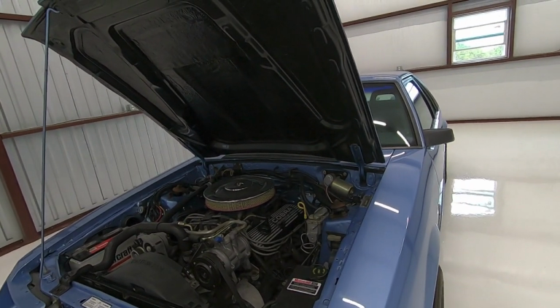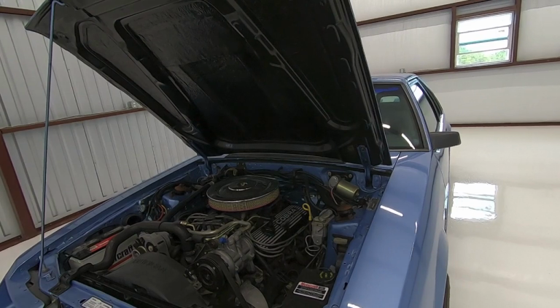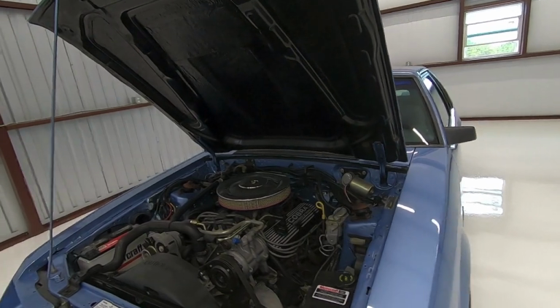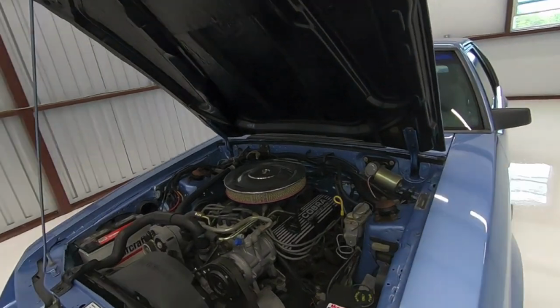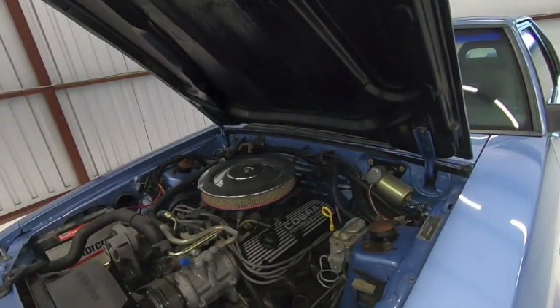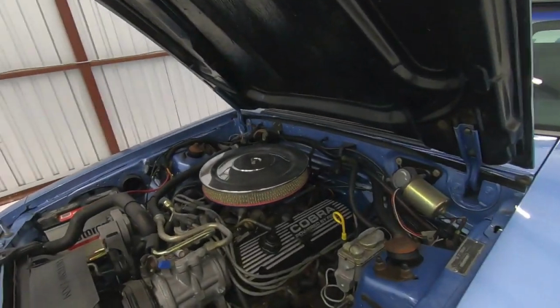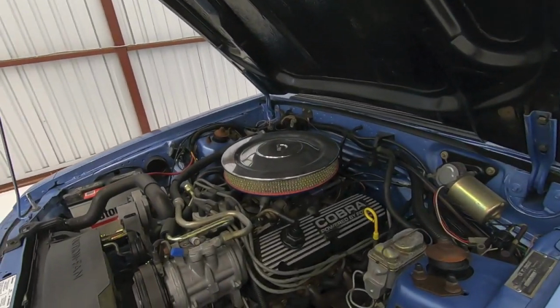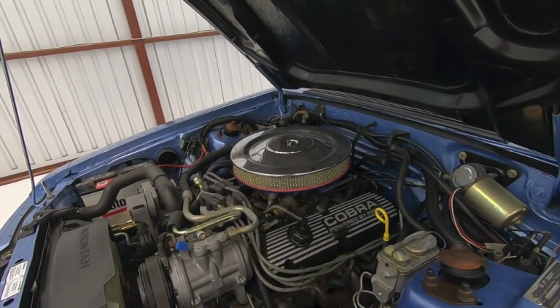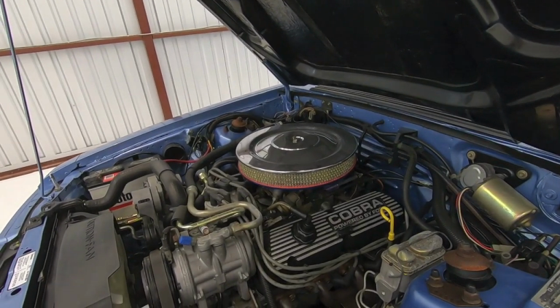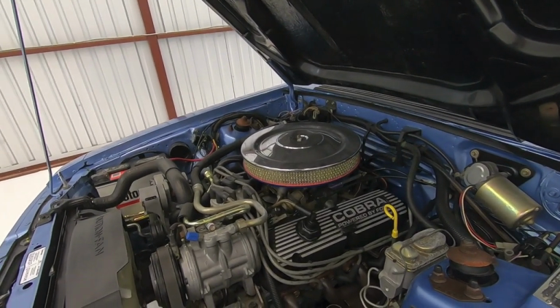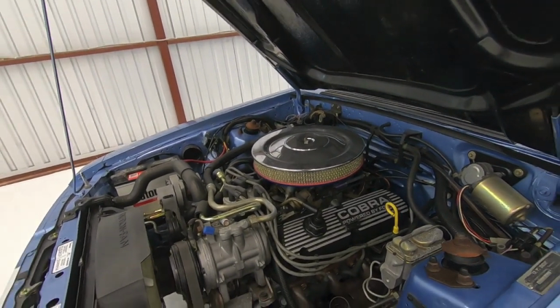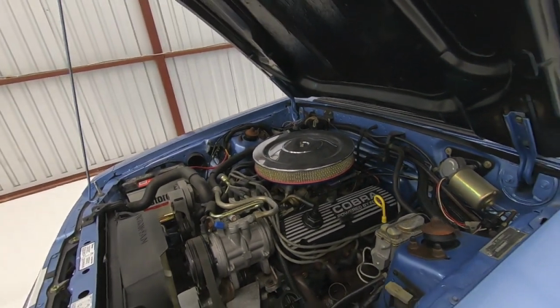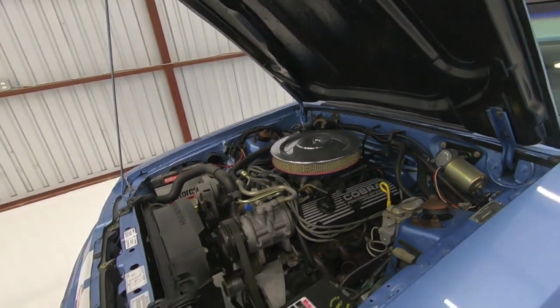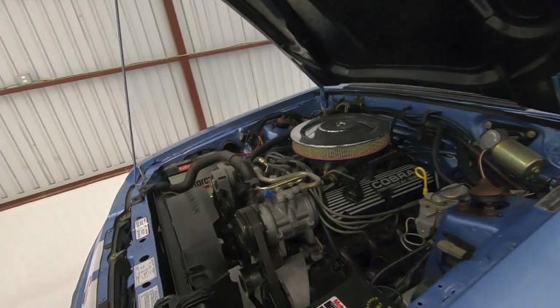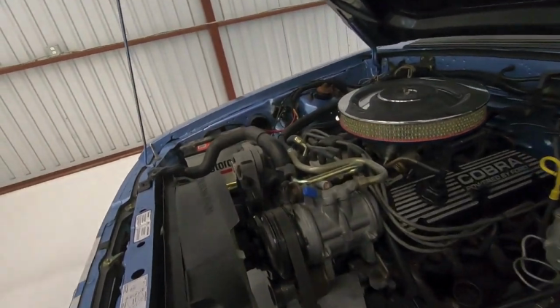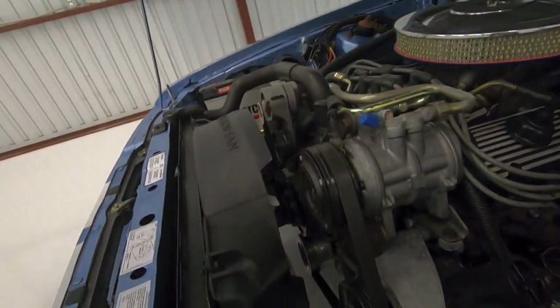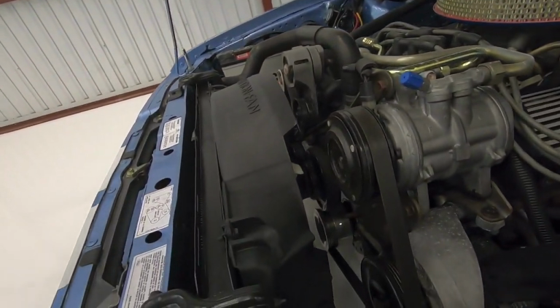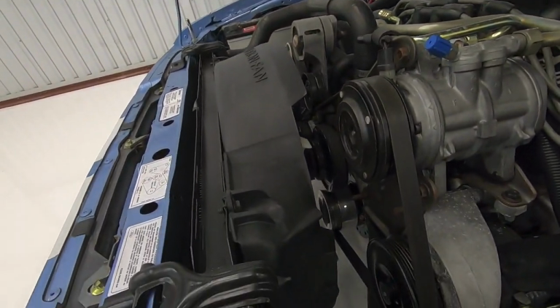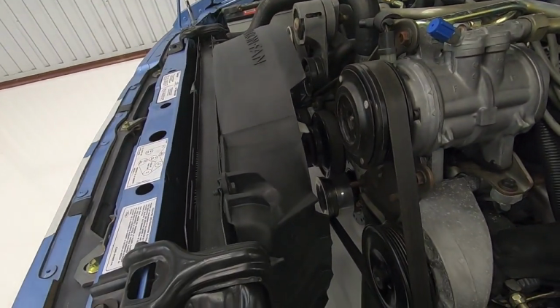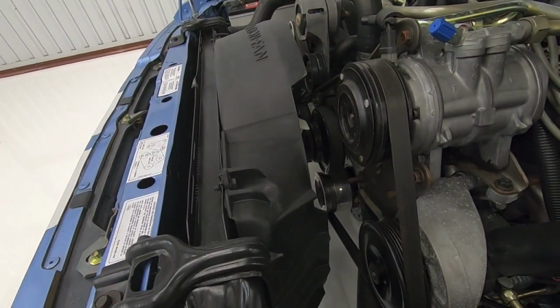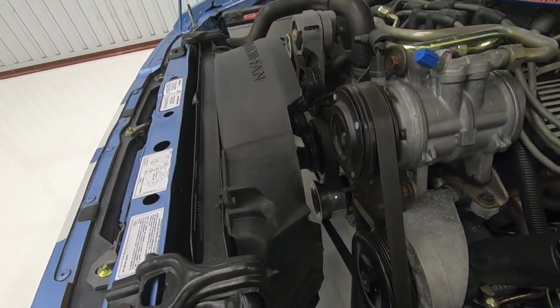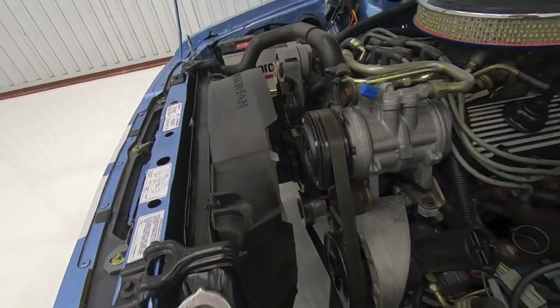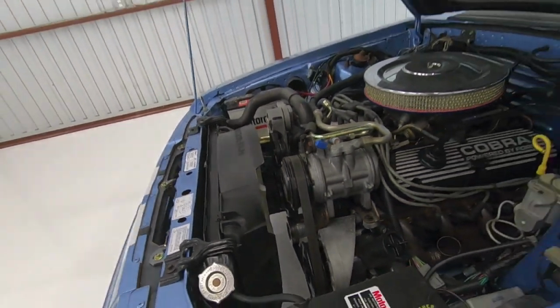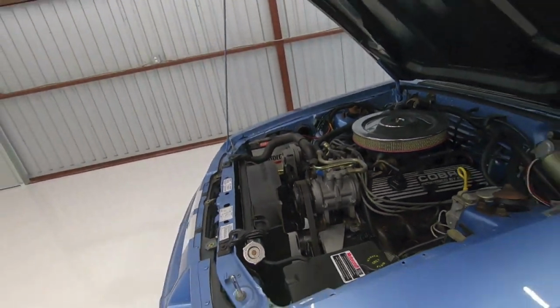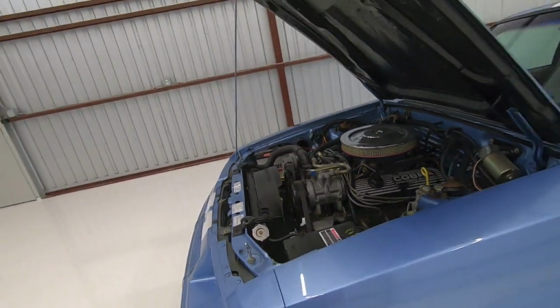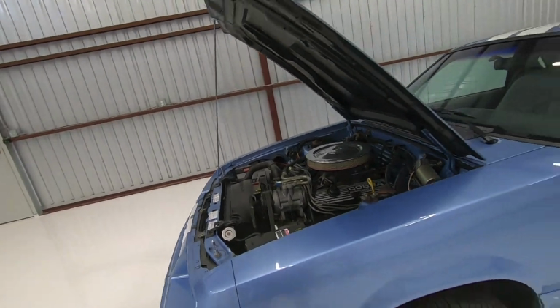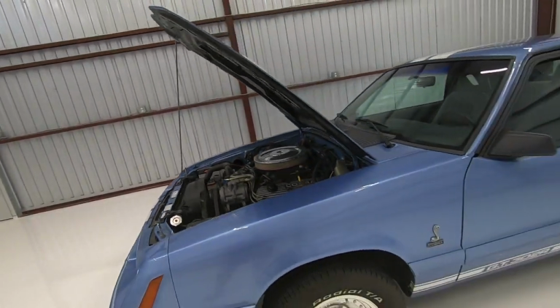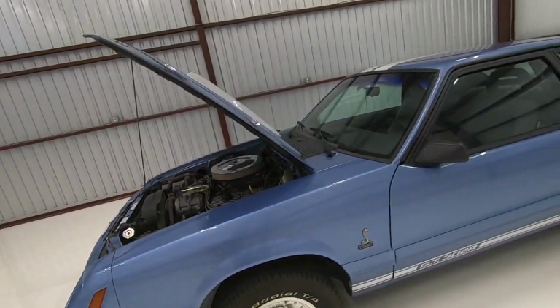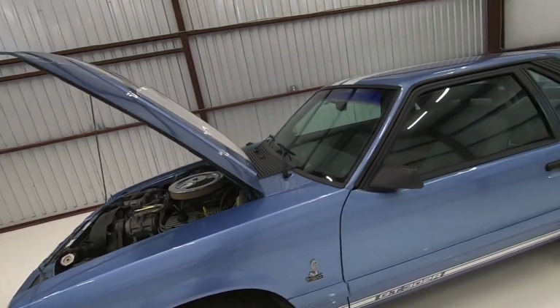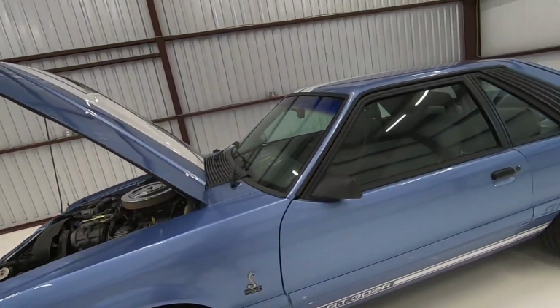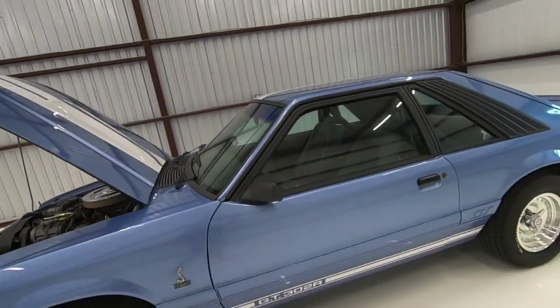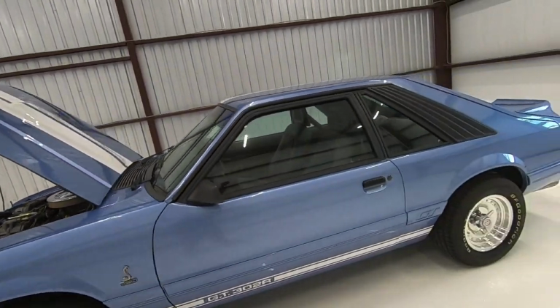This one has the Cobra Powered by Ford valve covers. You can see down there the underdrive pulley — that was a Ford Performance underdrive pulley and was part of the R model package.